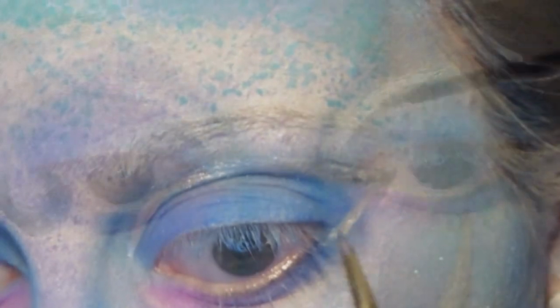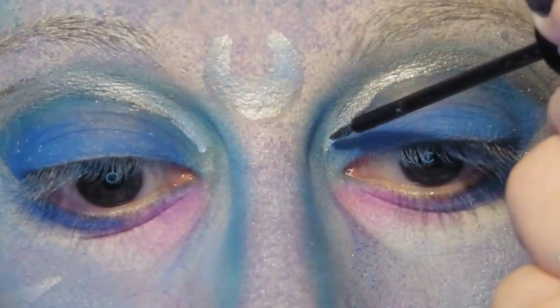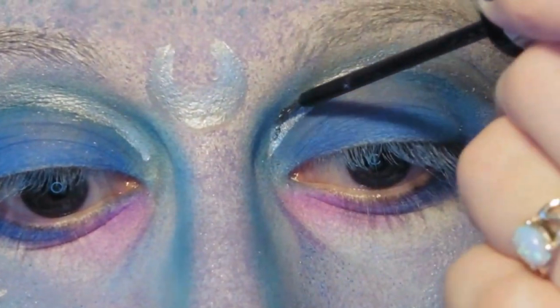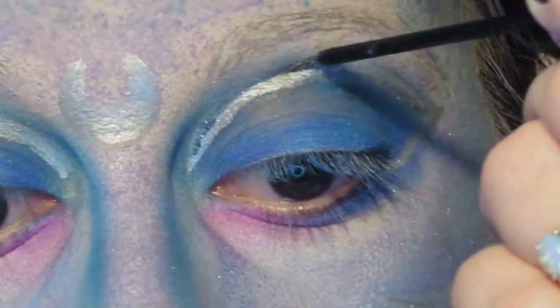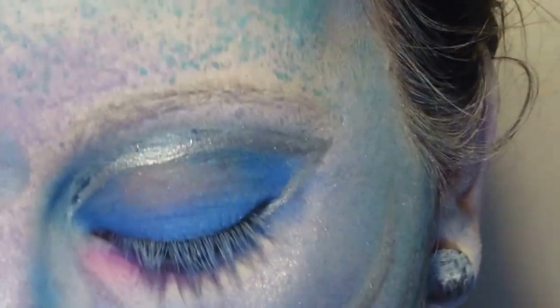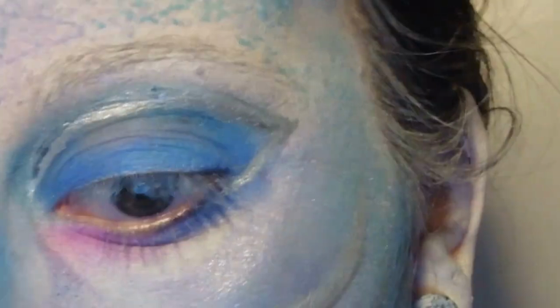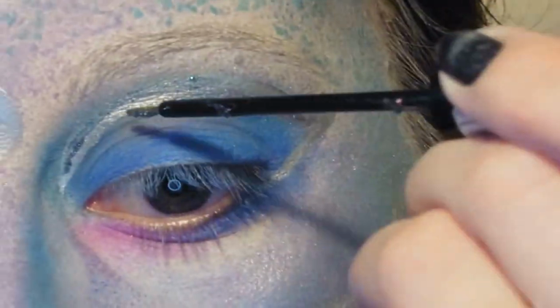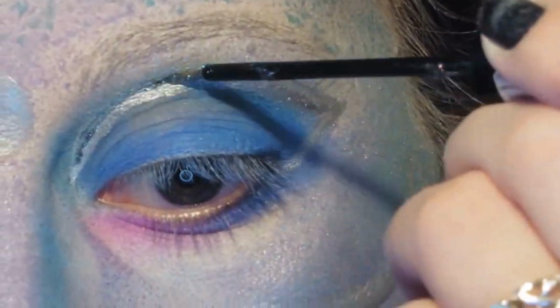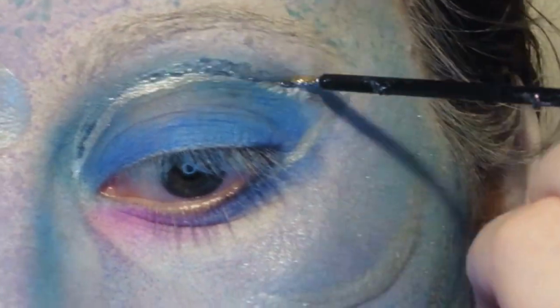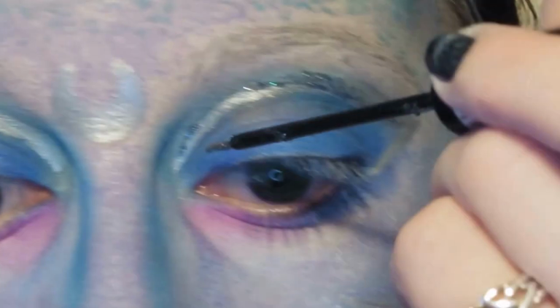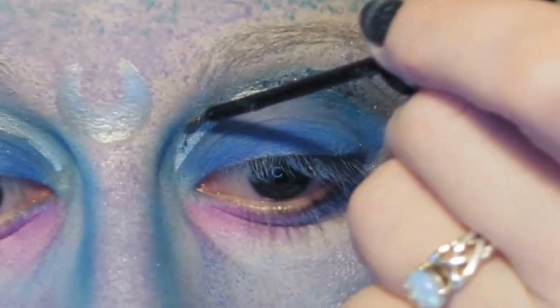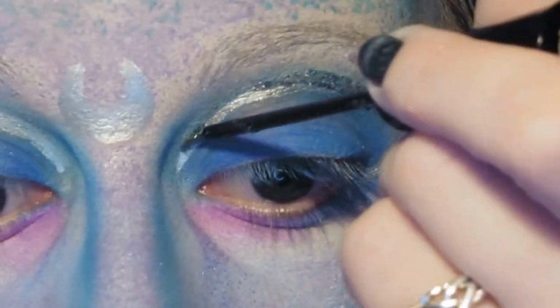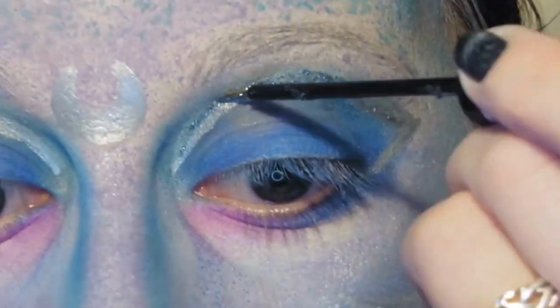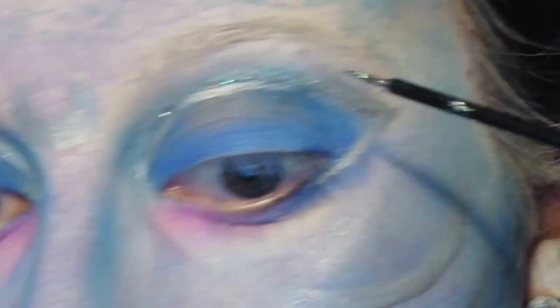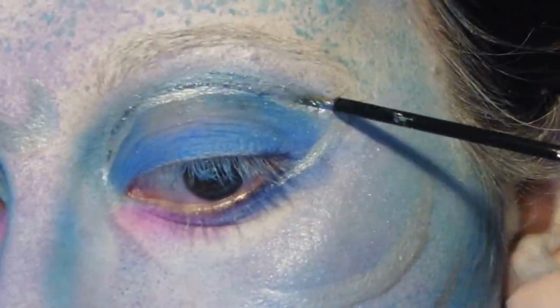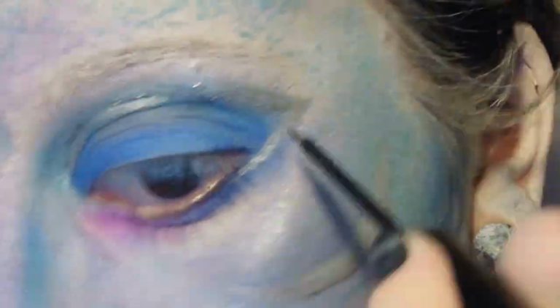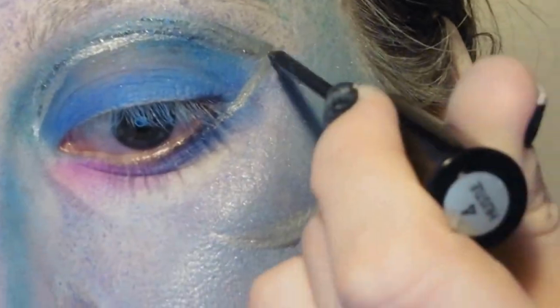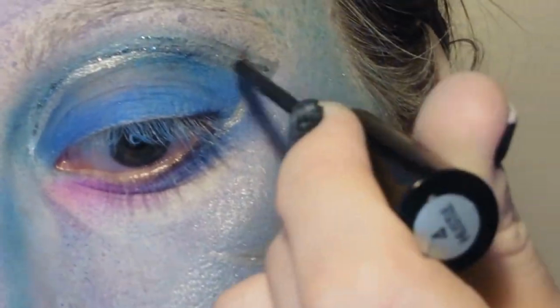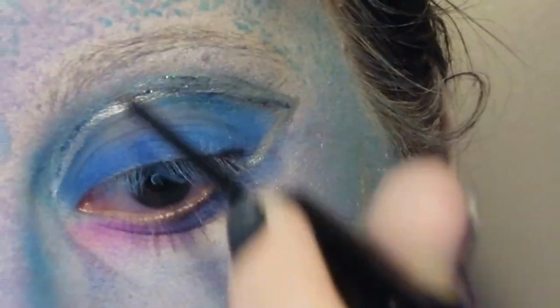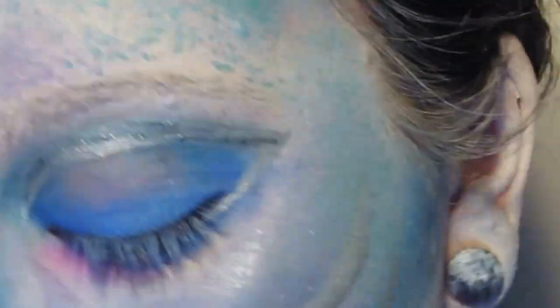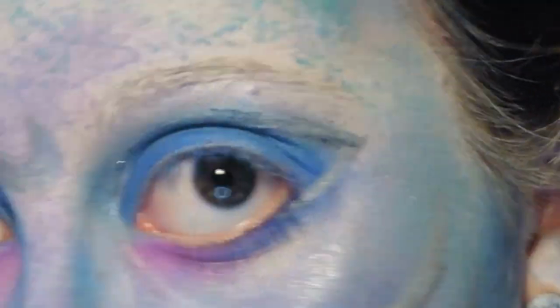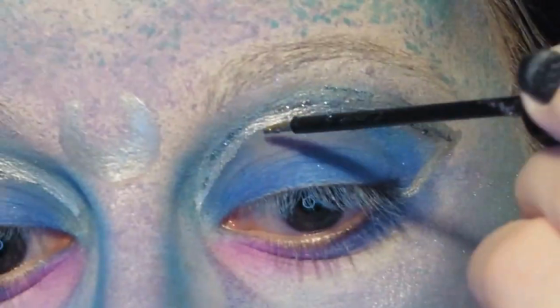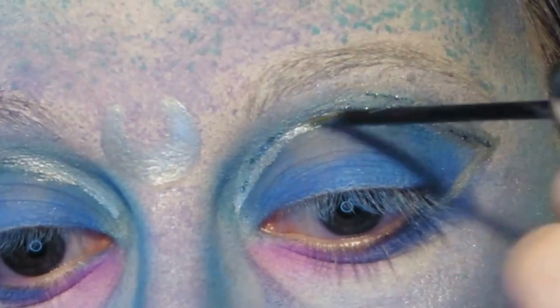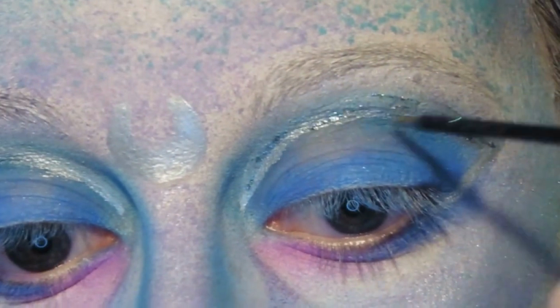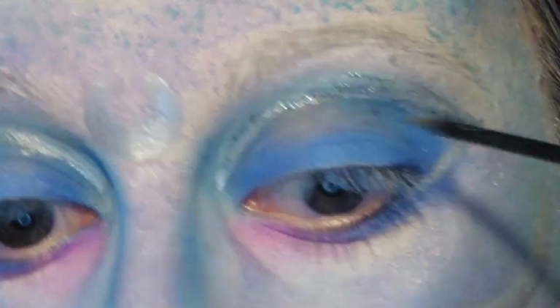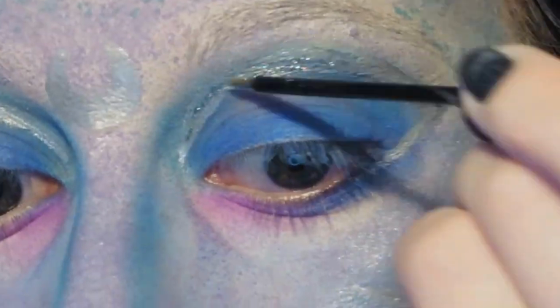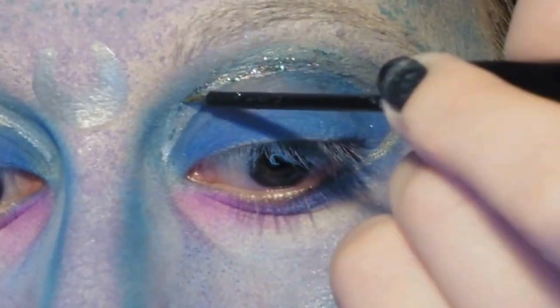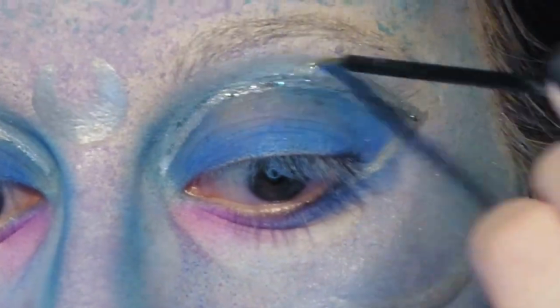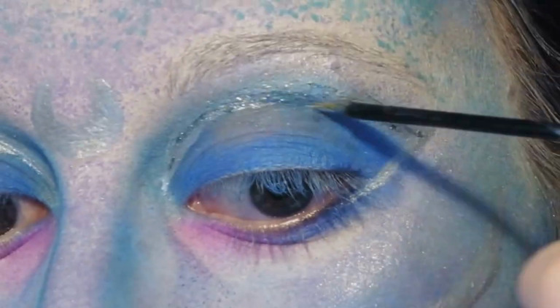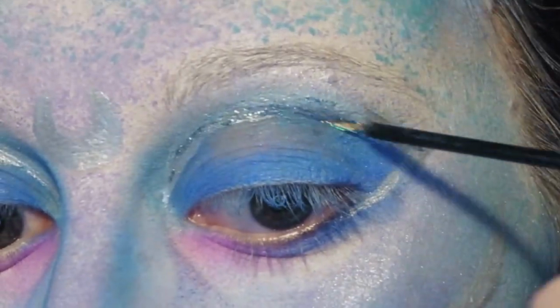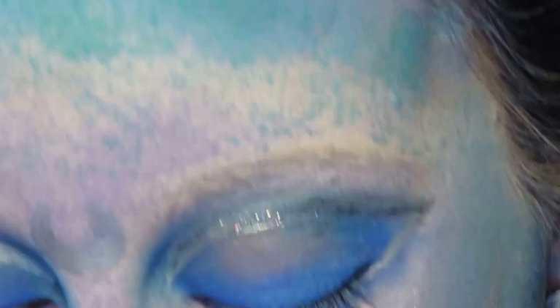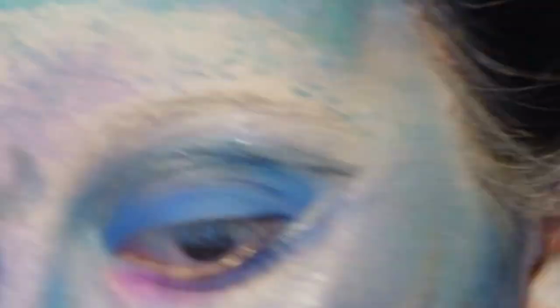Then we're going to use some glitter eyeliner — I'm using a silver one, but you can use whatever colour you want — and go over the top of that silver line.